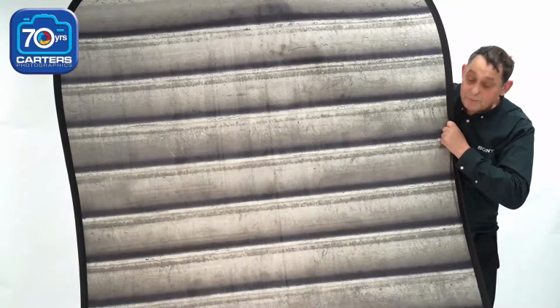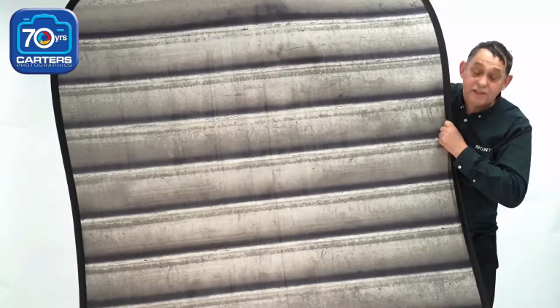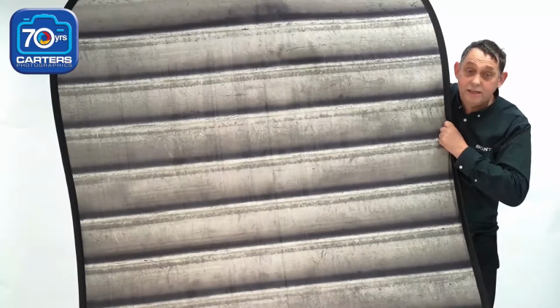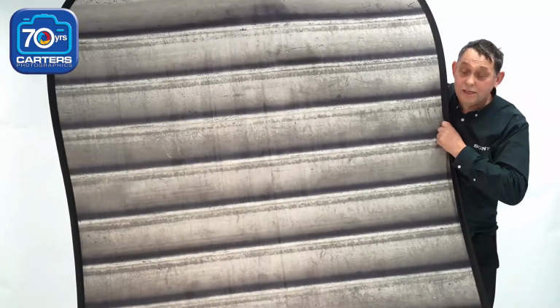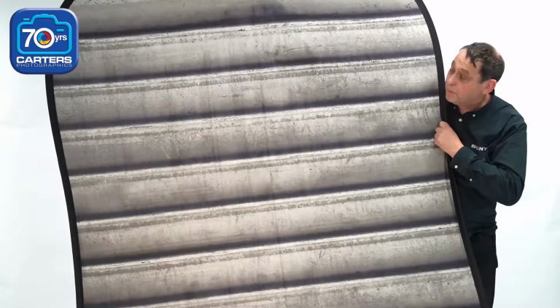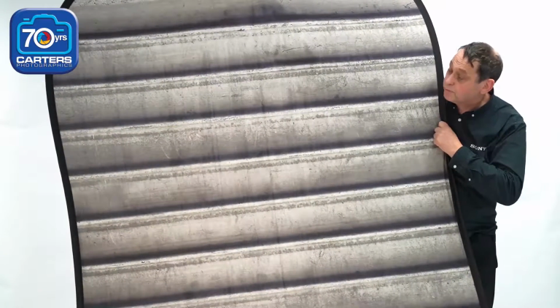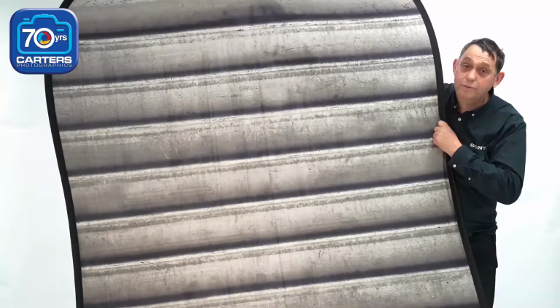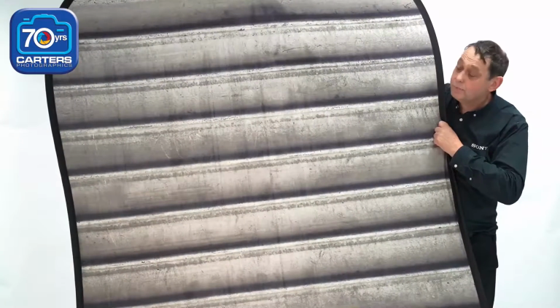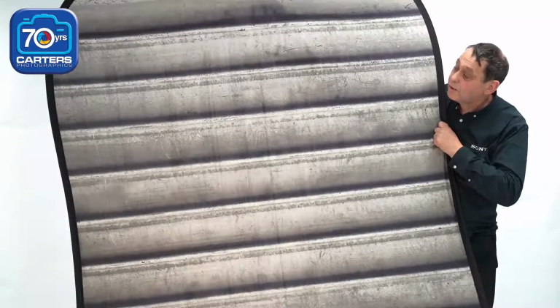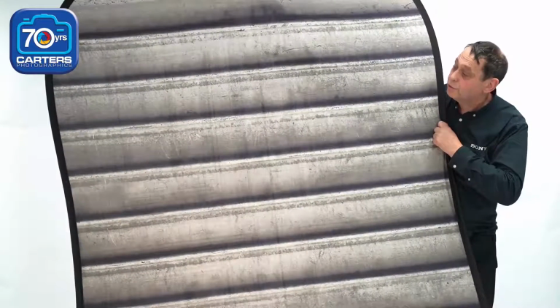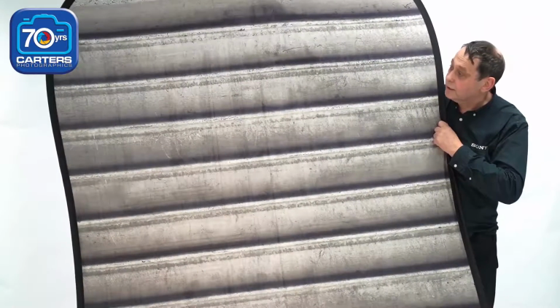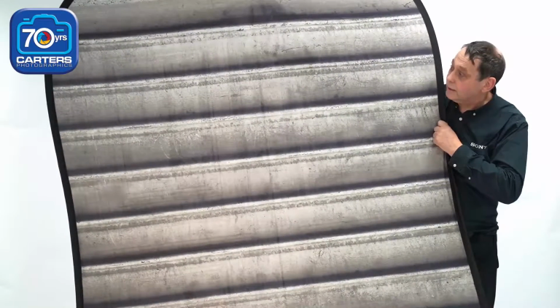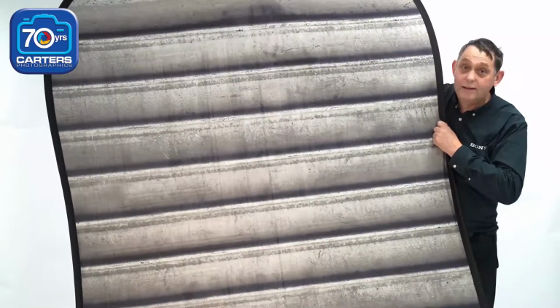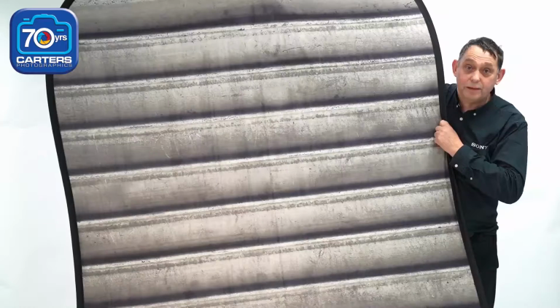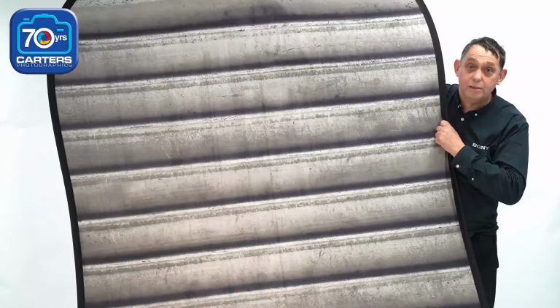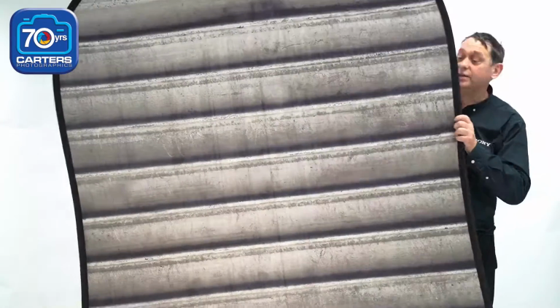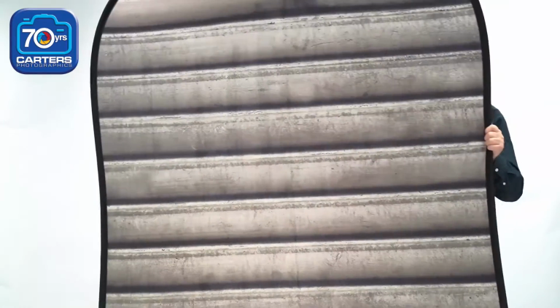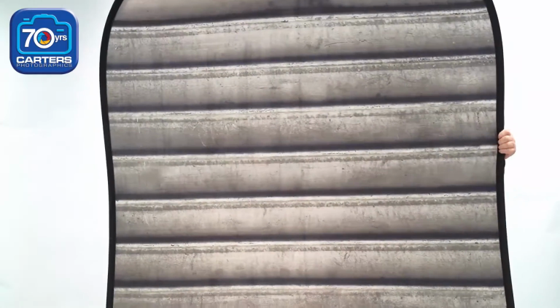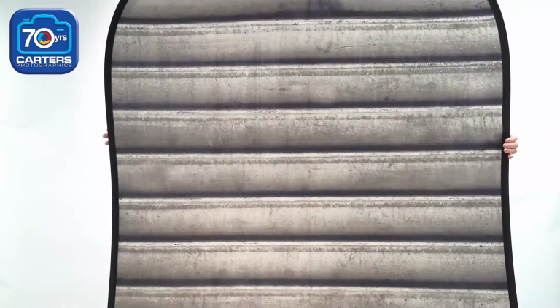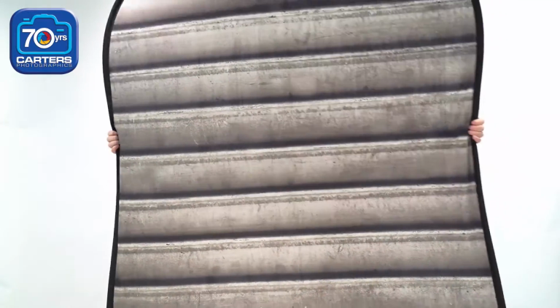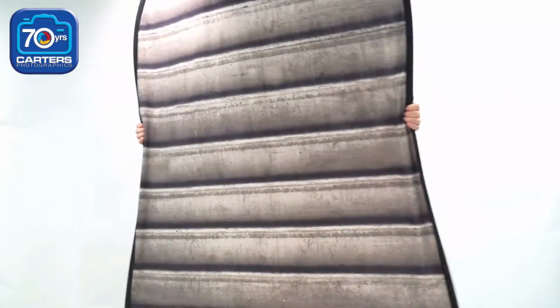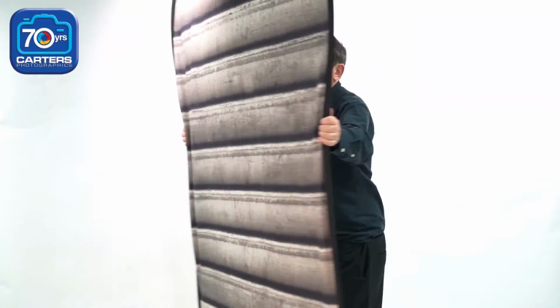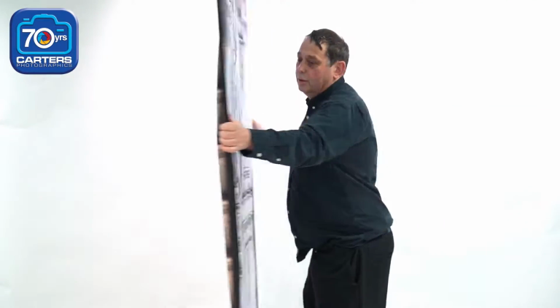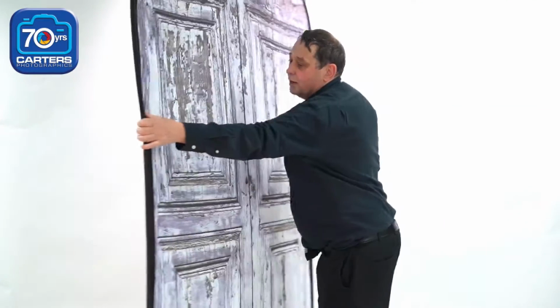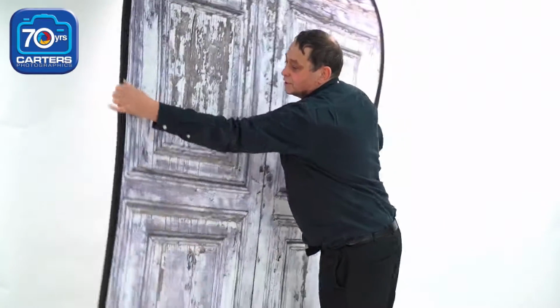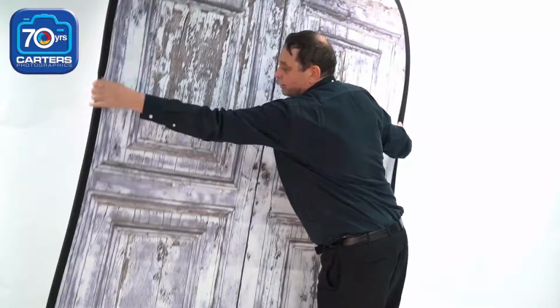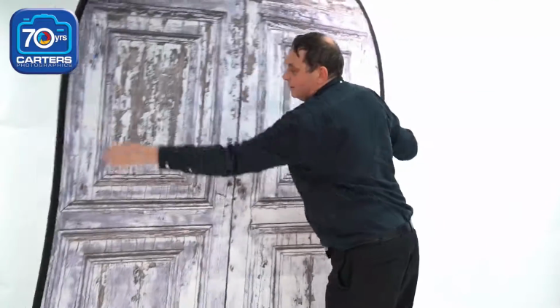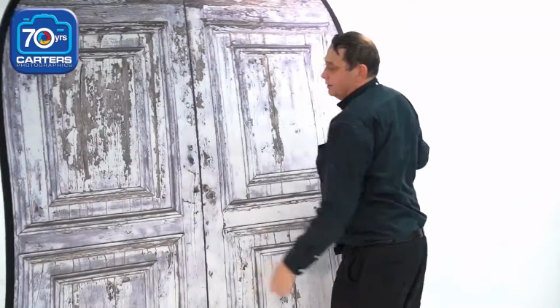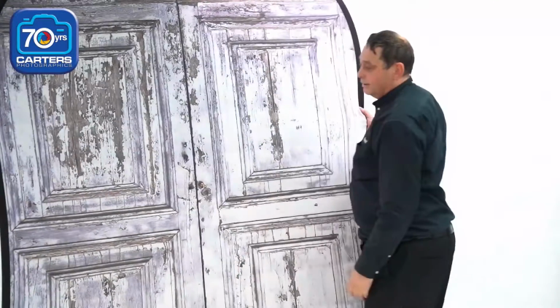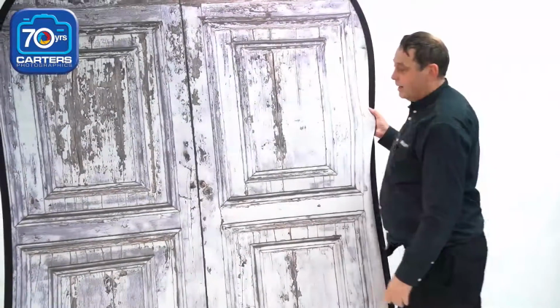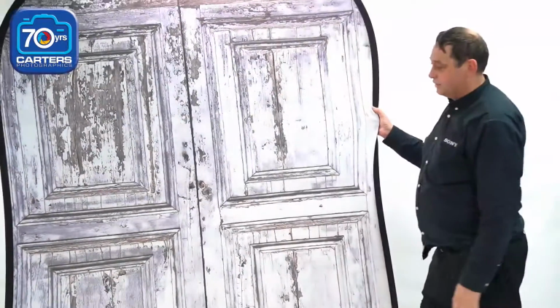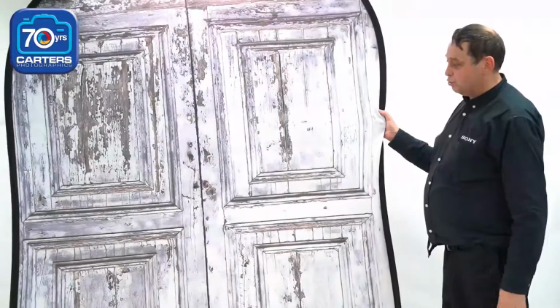You may have seen these backdrops when we've used them on our other shoots — these are the backgrounds we're using. And of course one of my favourites: Classic French doors.